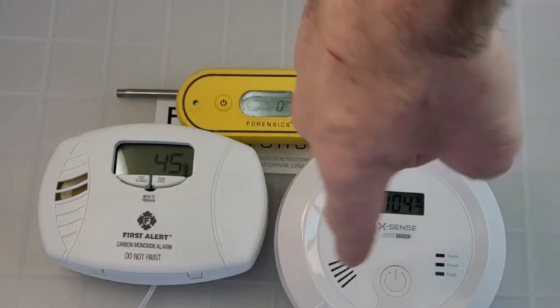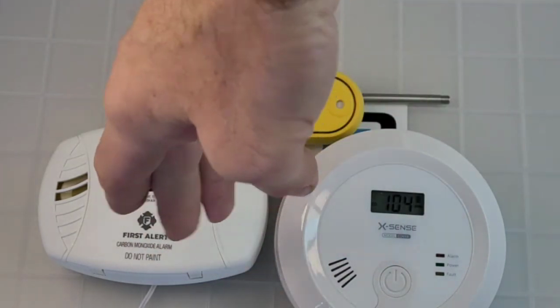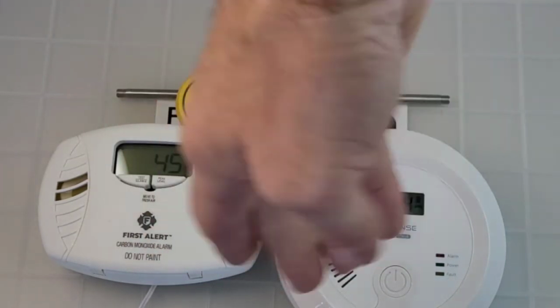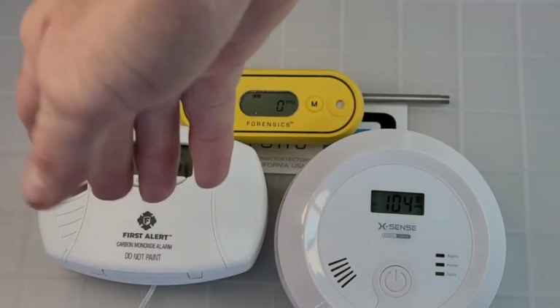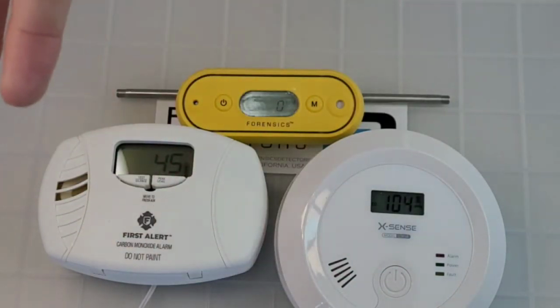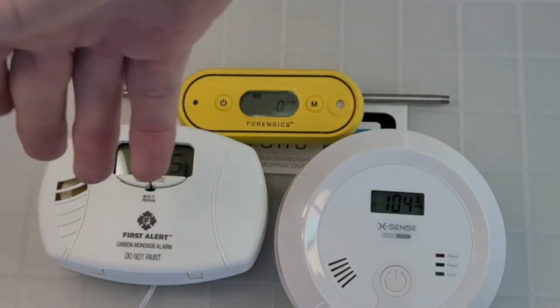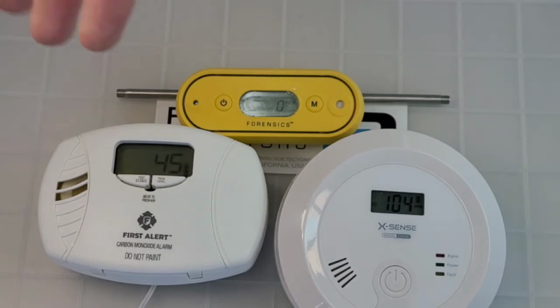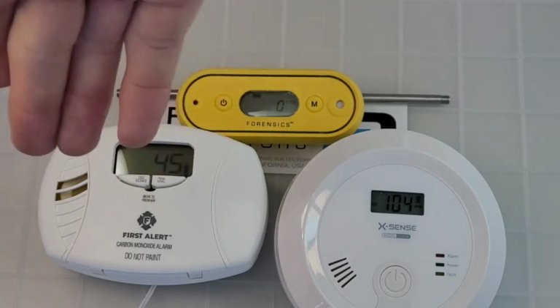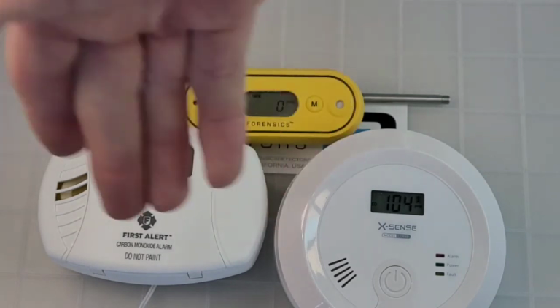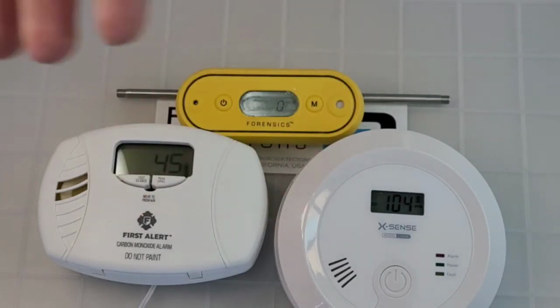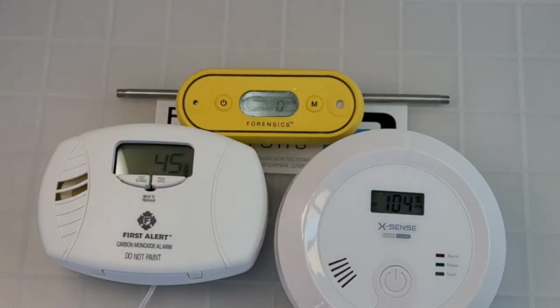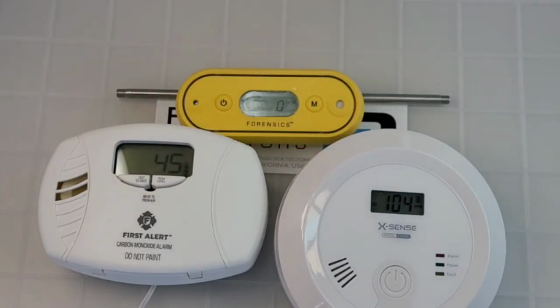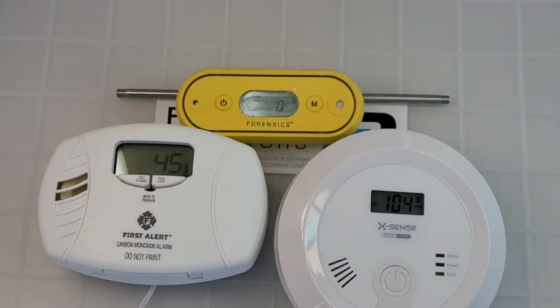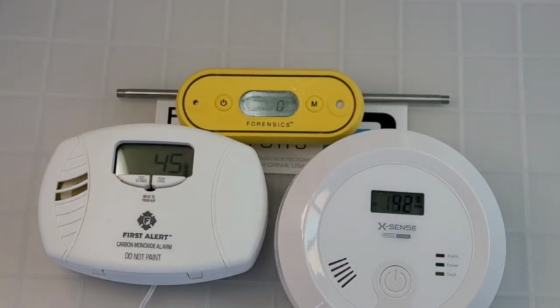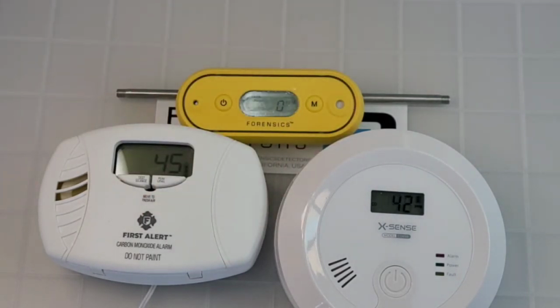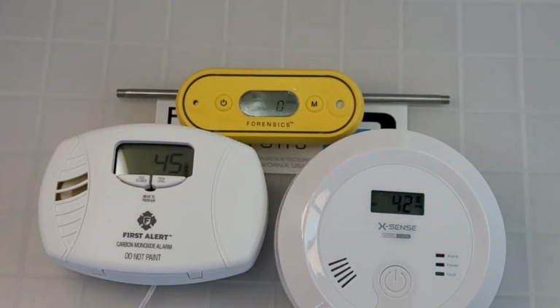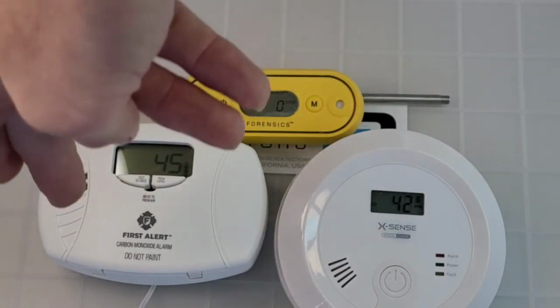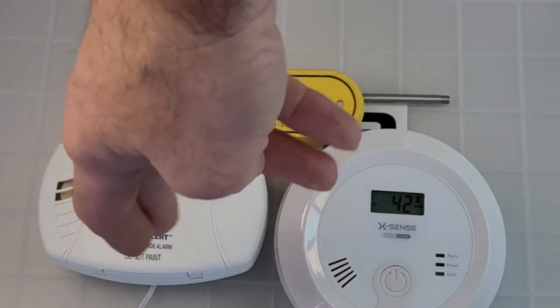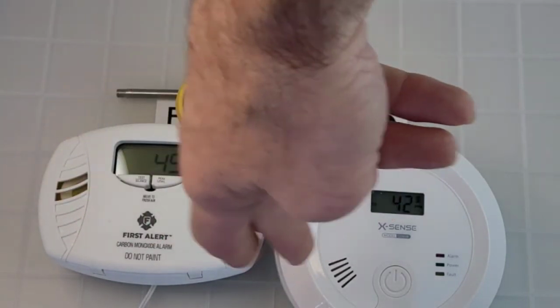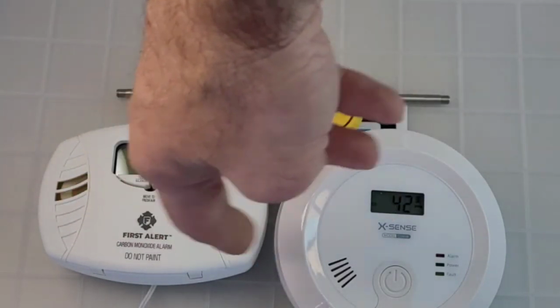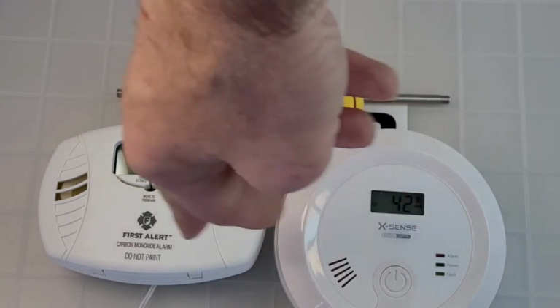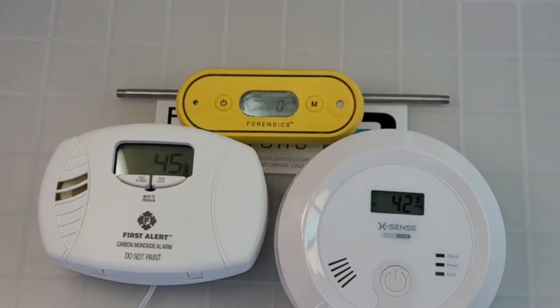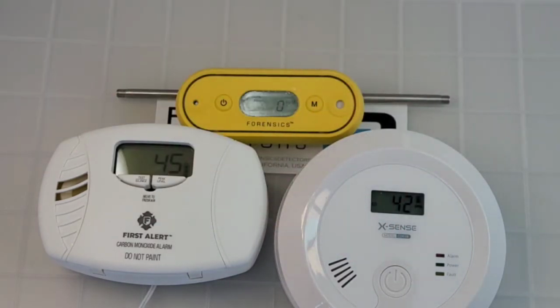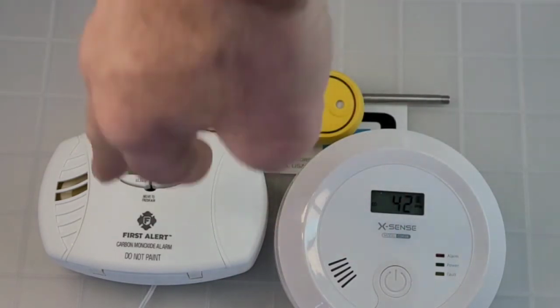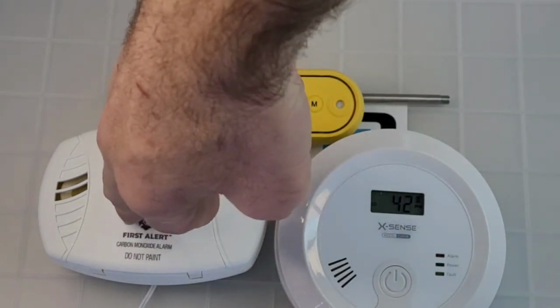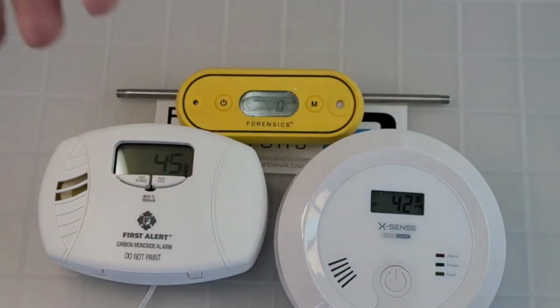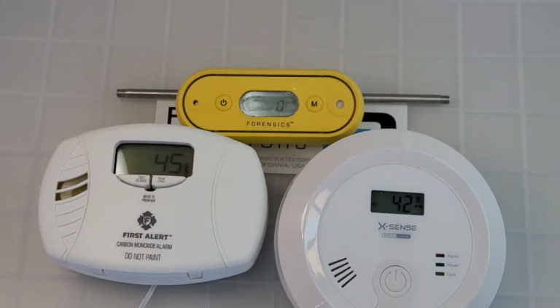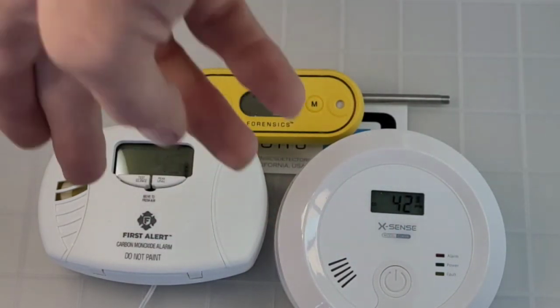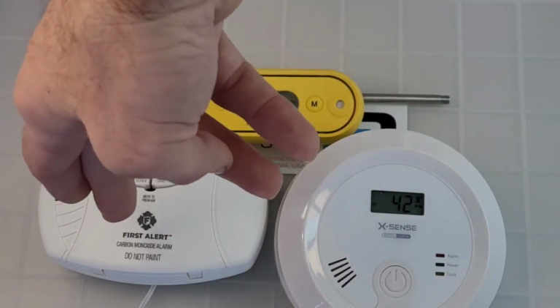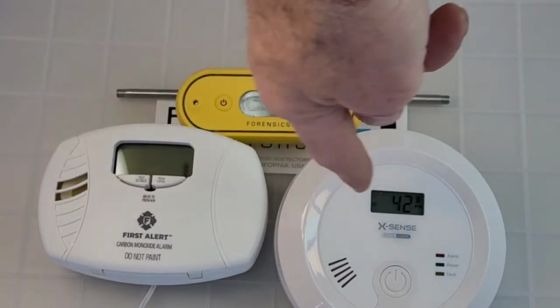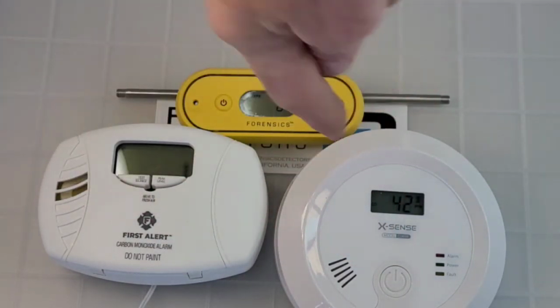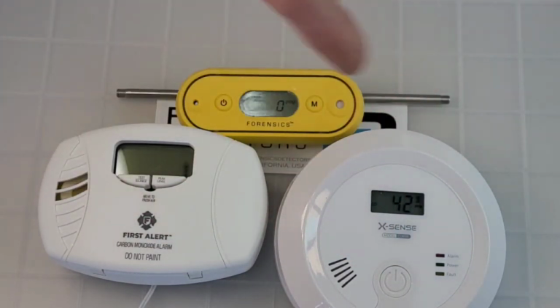These consumer units are not meant to be fast-reacting handheld carbon monoxide detectors — not at all. They have a purpose, and that is, as stated in their manuals, to be mounted on a wall for your home.